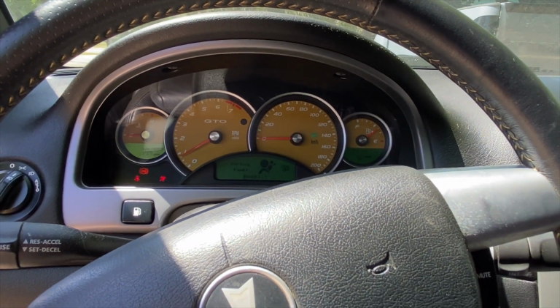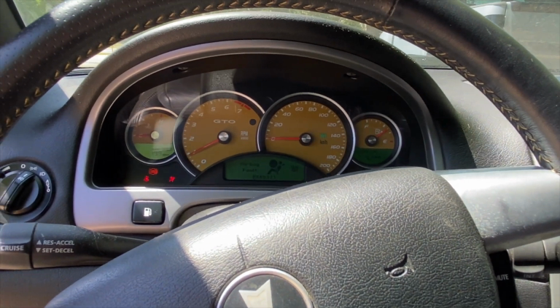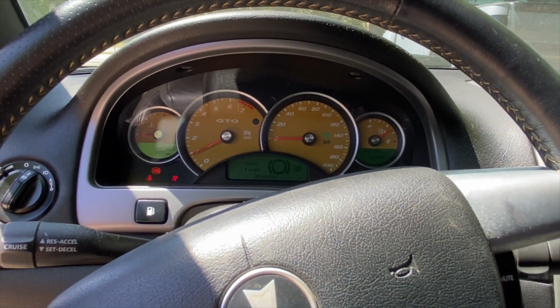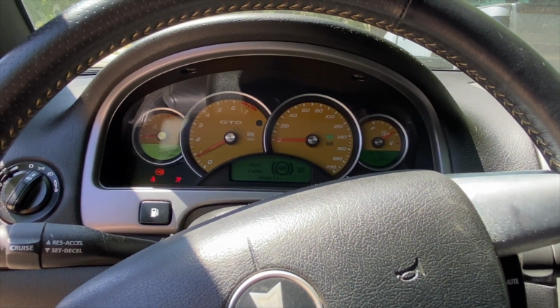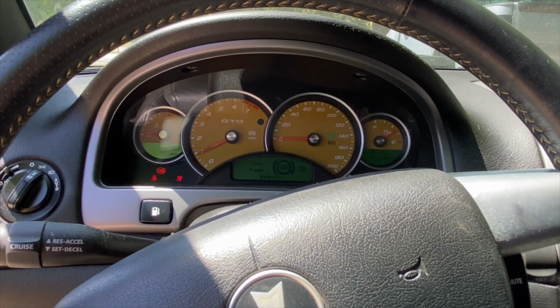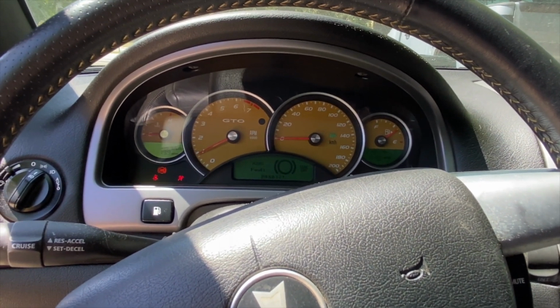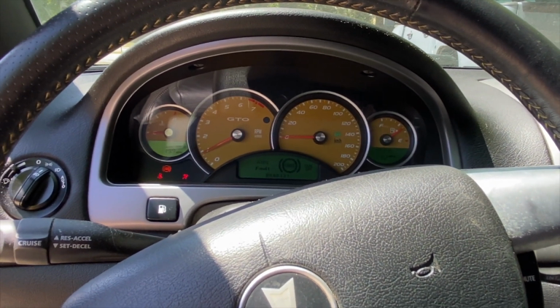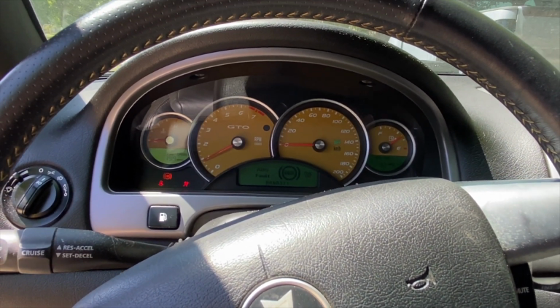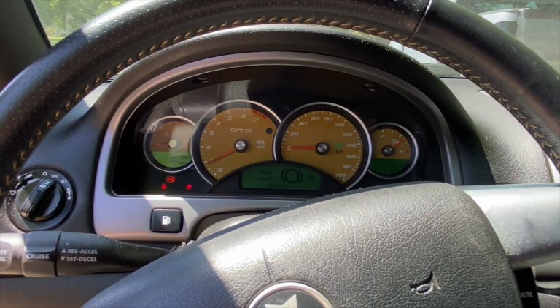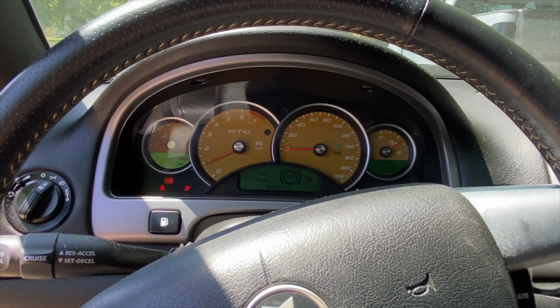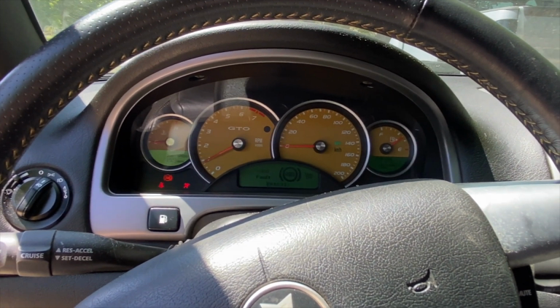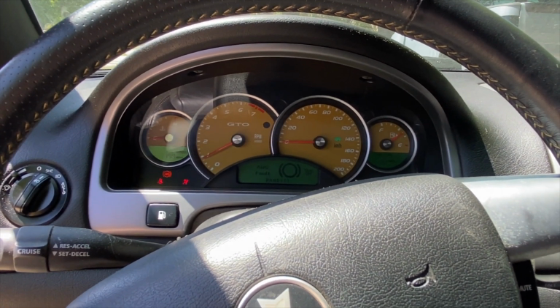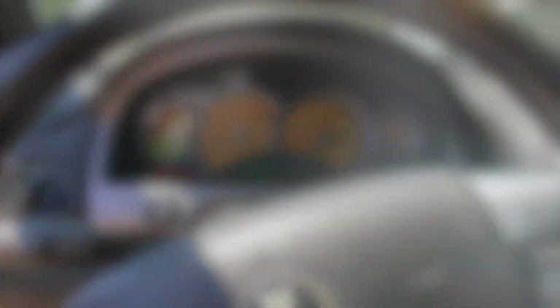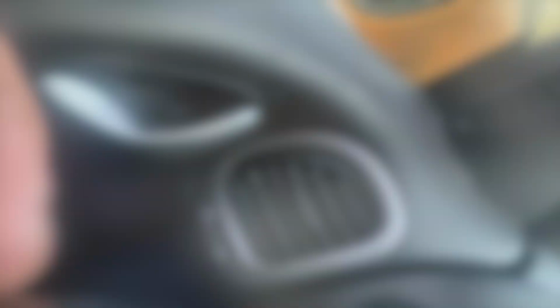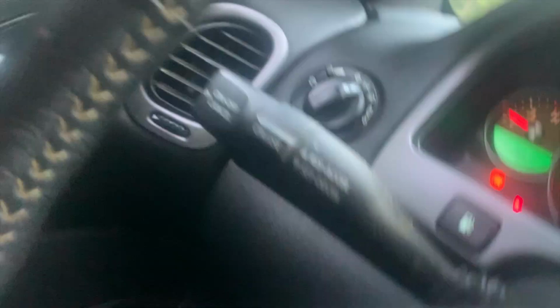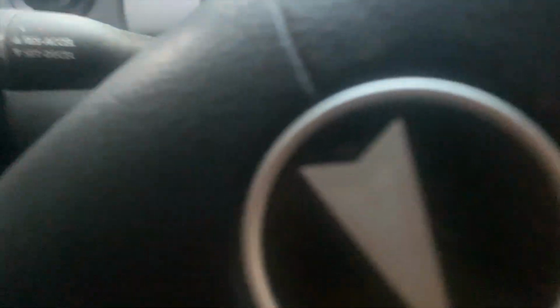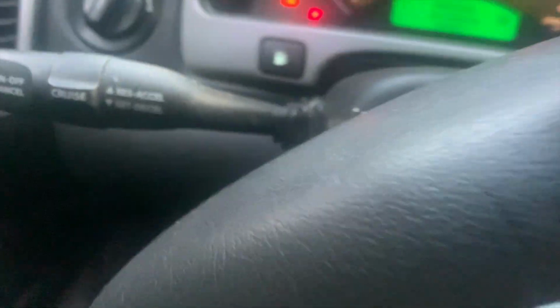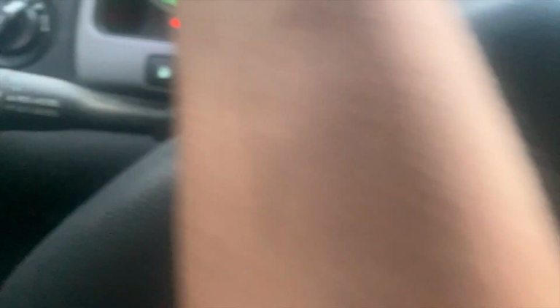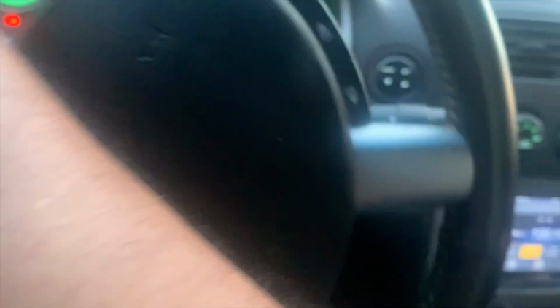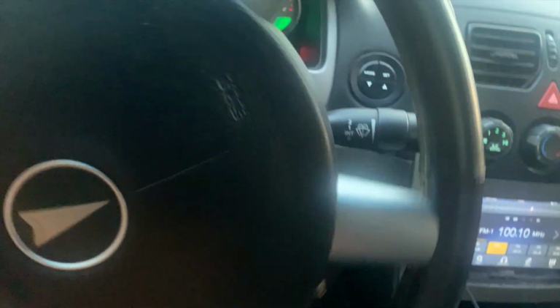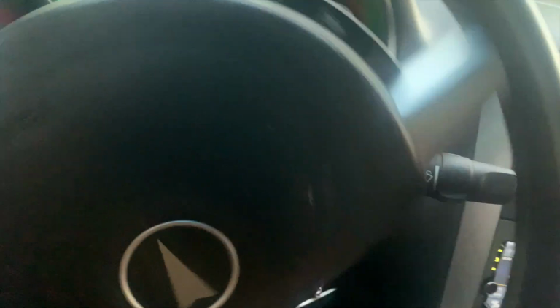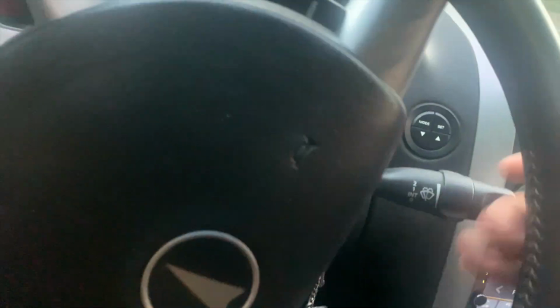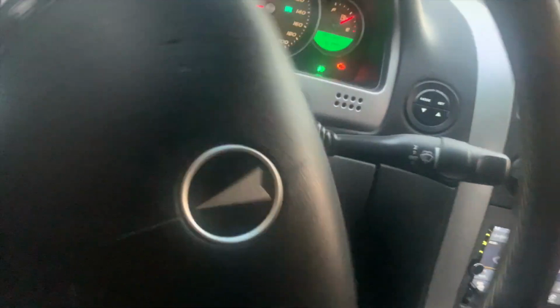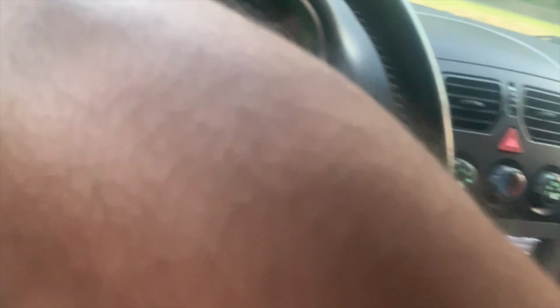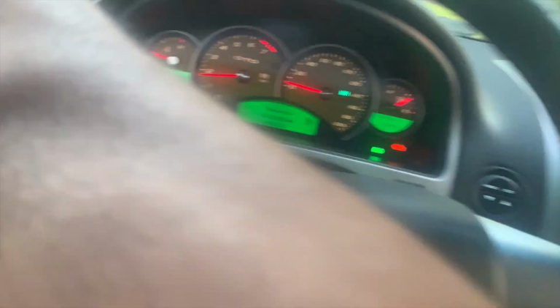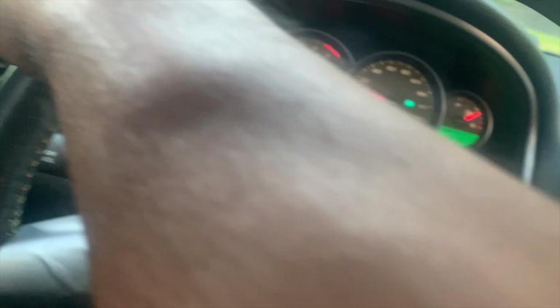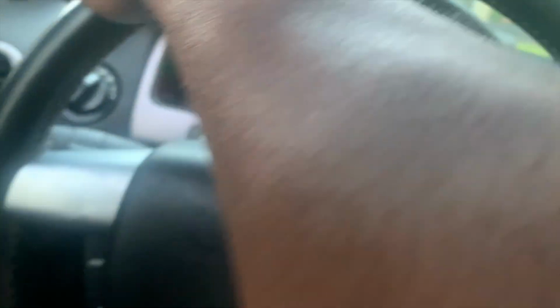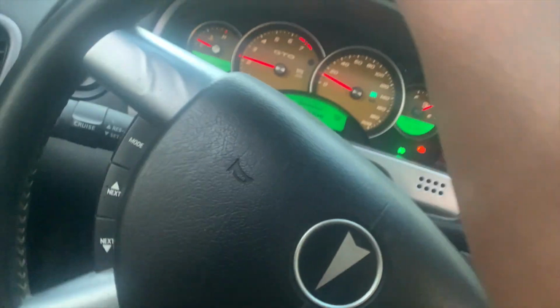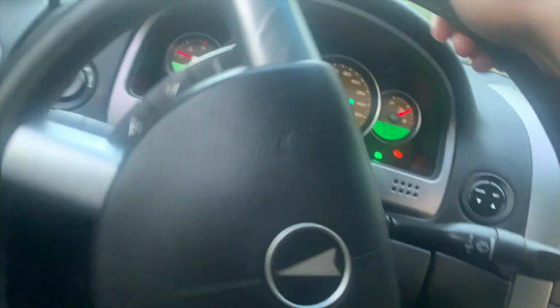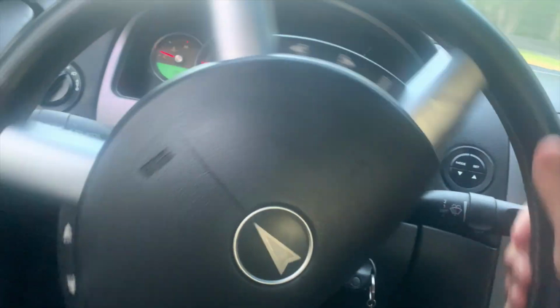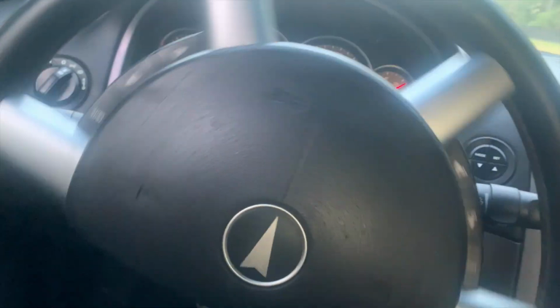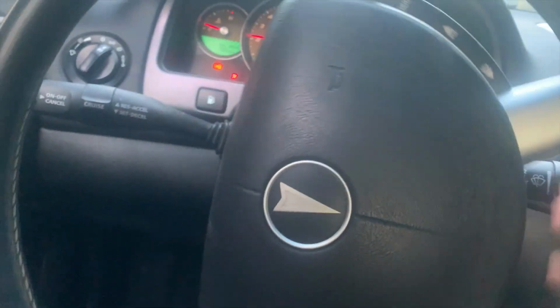I'll let it warm up a little bit, then I'll come back and take it on a test drive. So the GTO is still having issues breaking up - you can hear it.